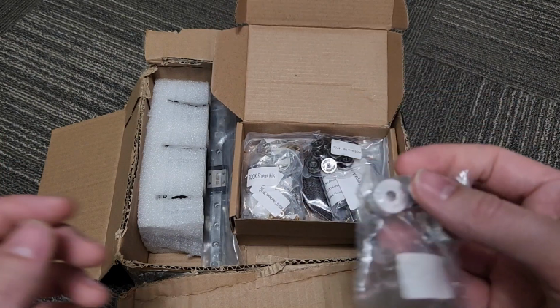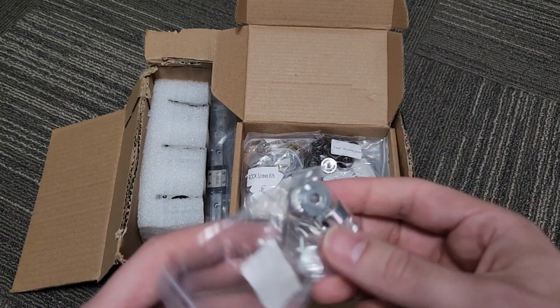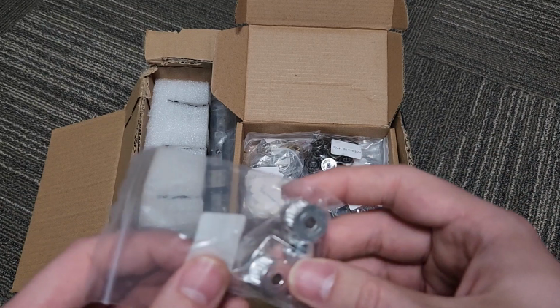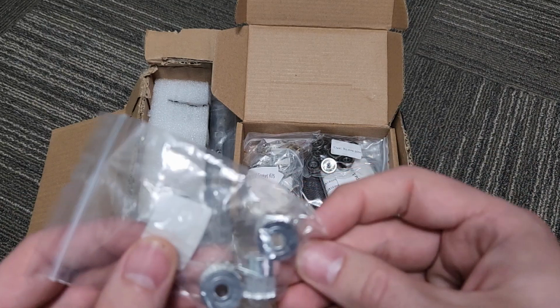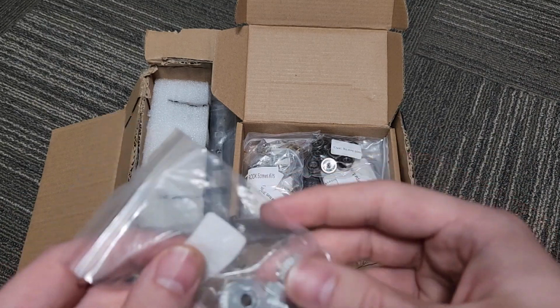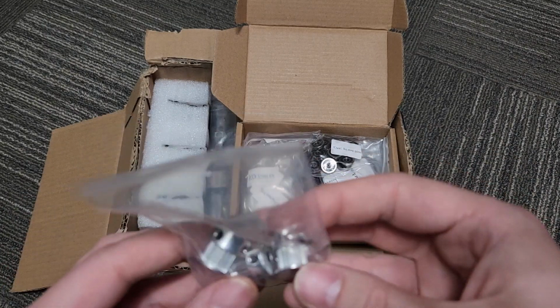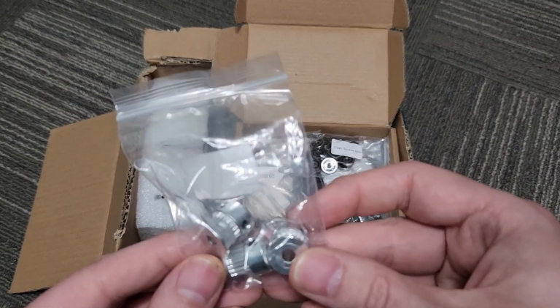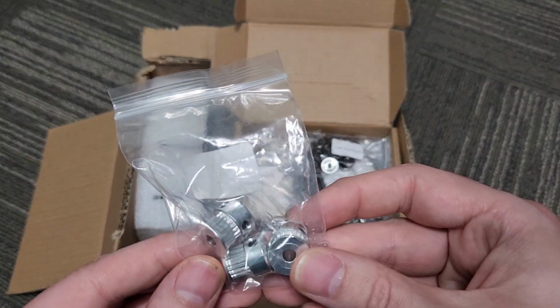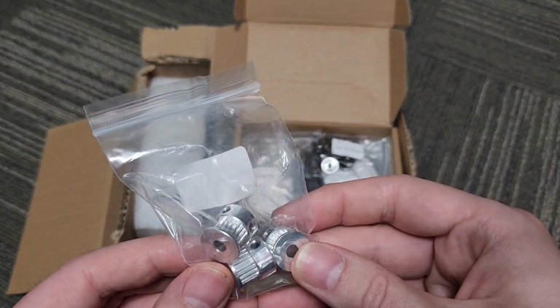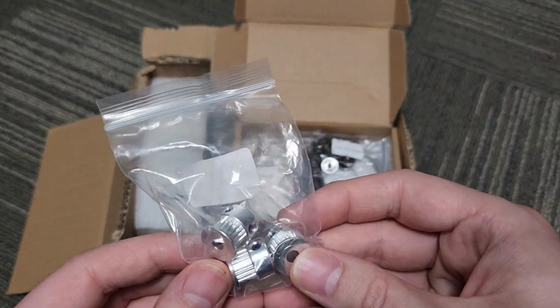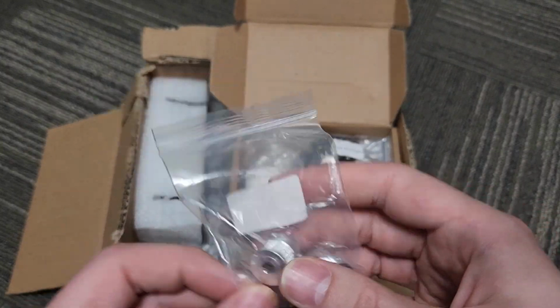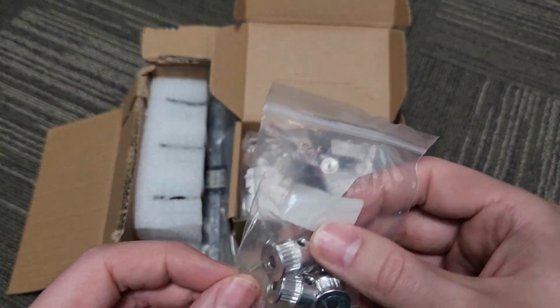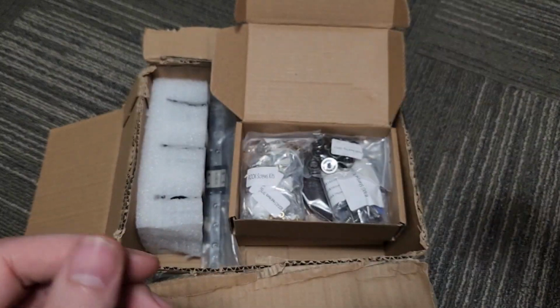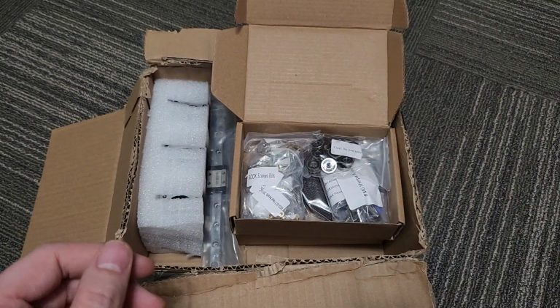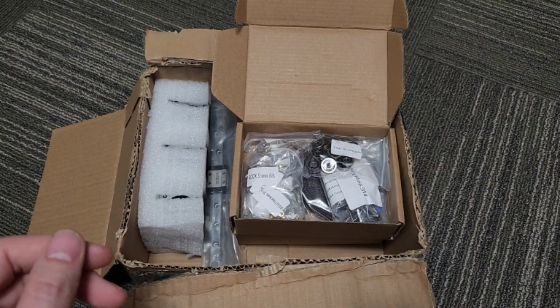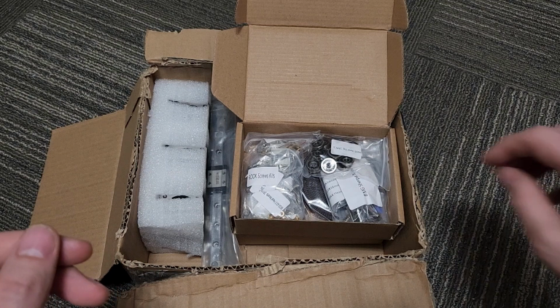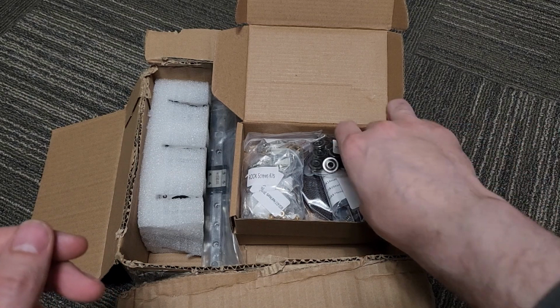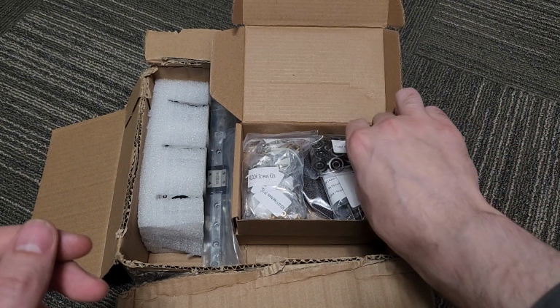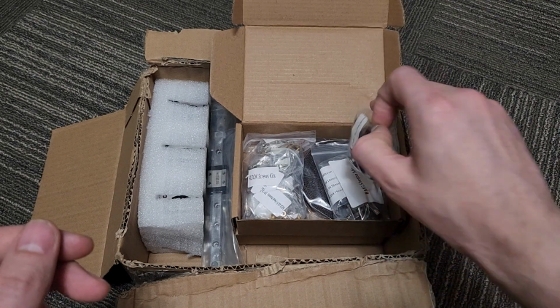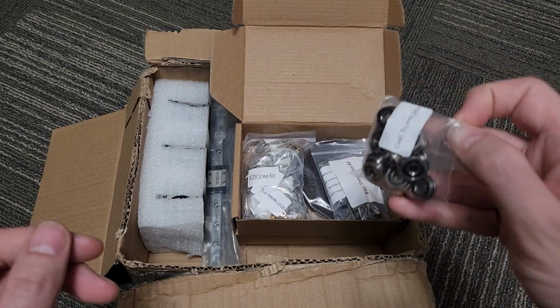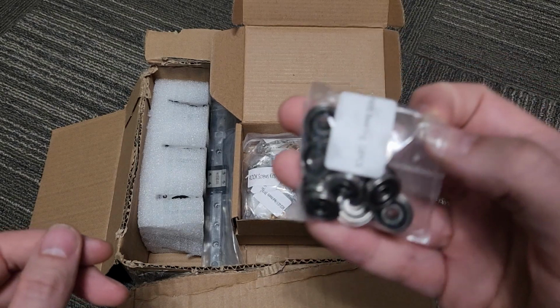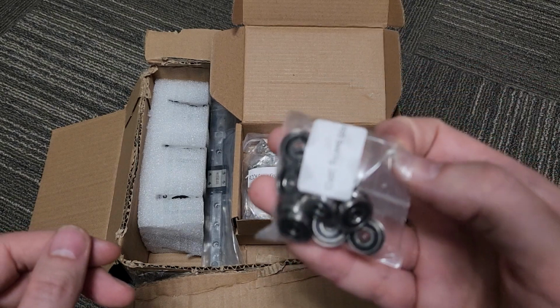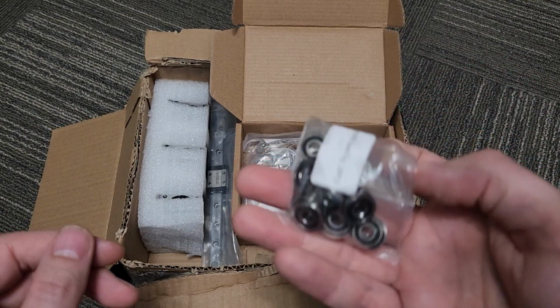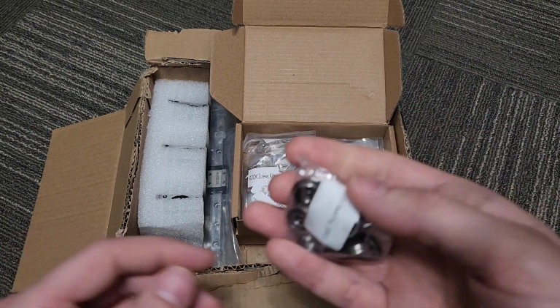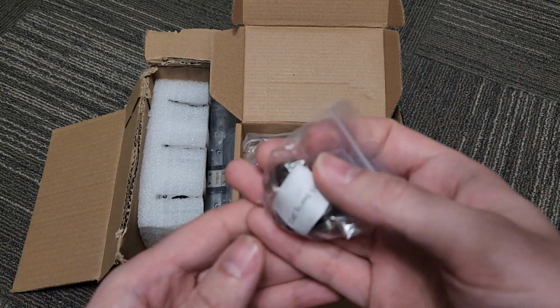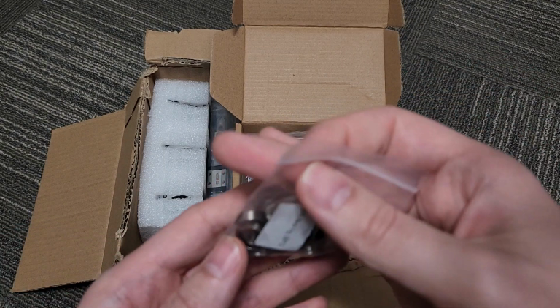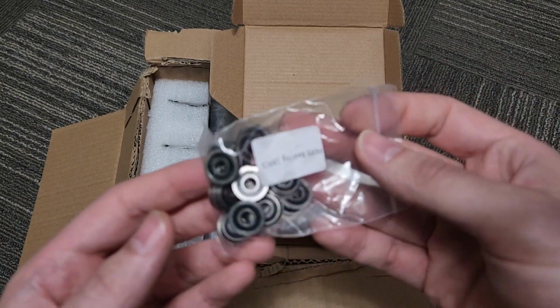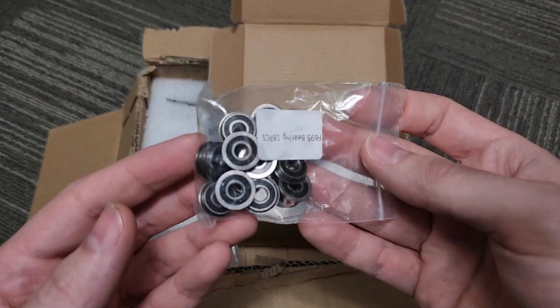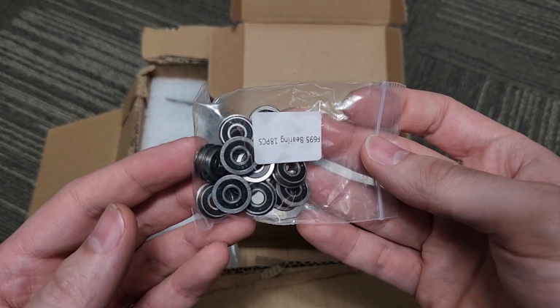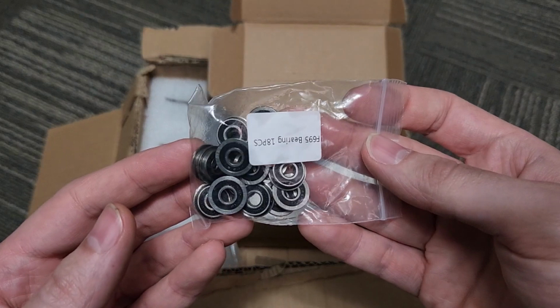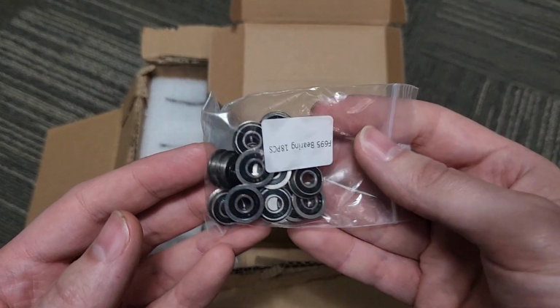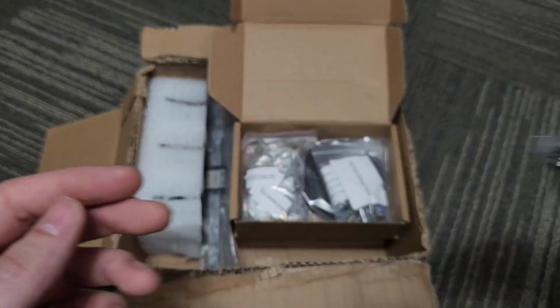We have three pulleys here for X, Y, and Z, and 18 F695 bearings for the motion system.